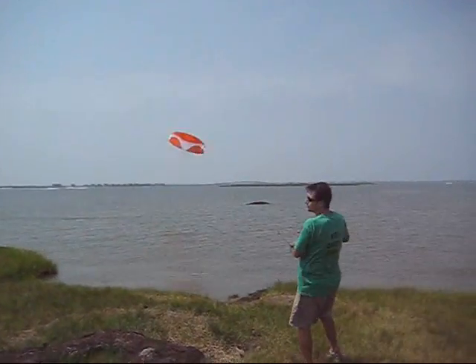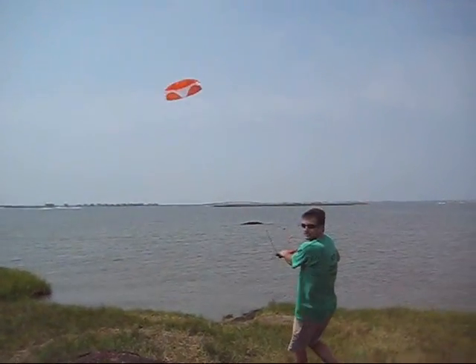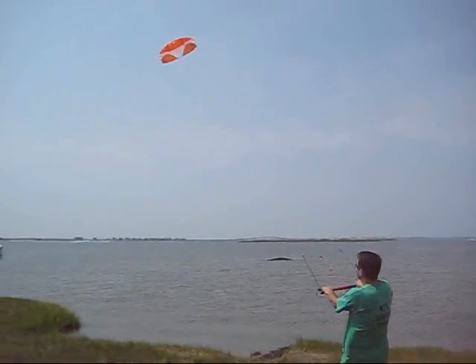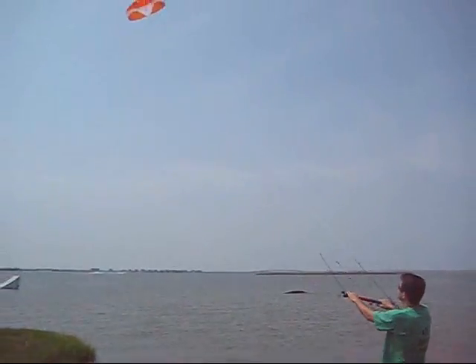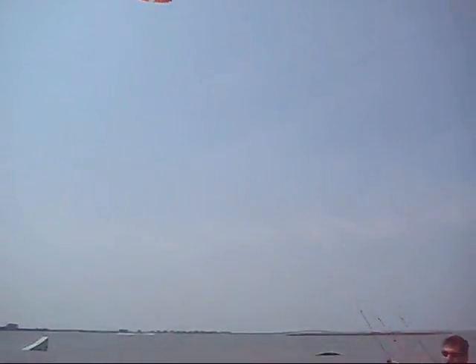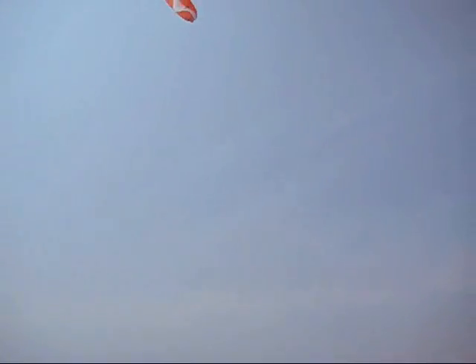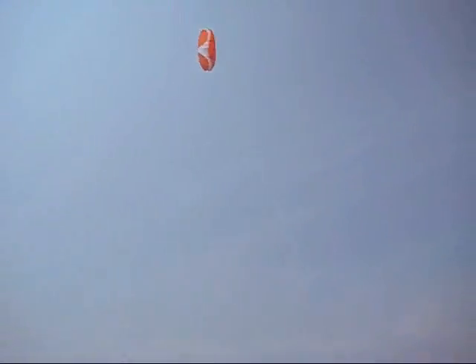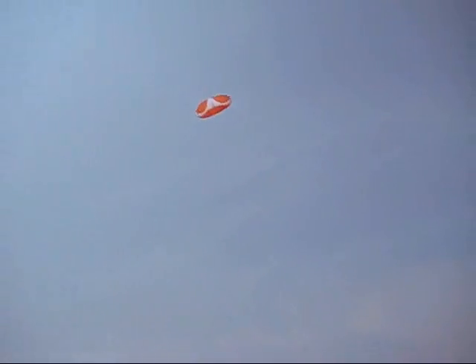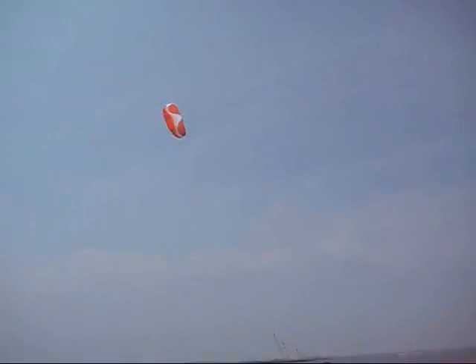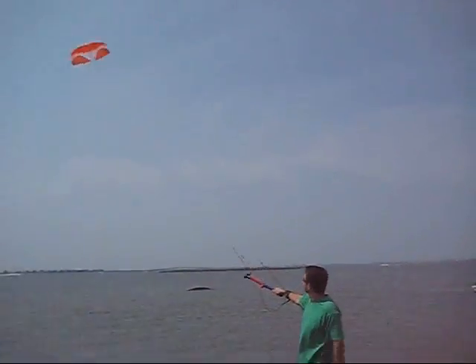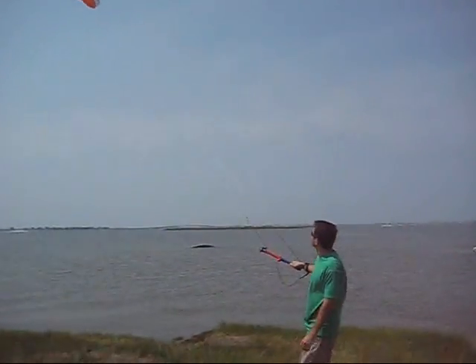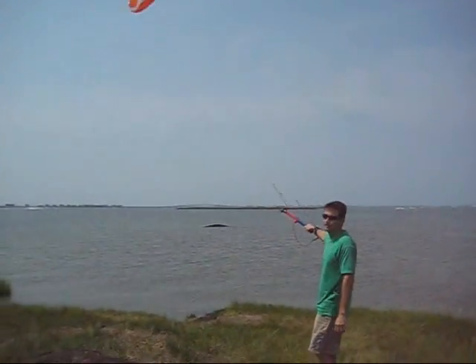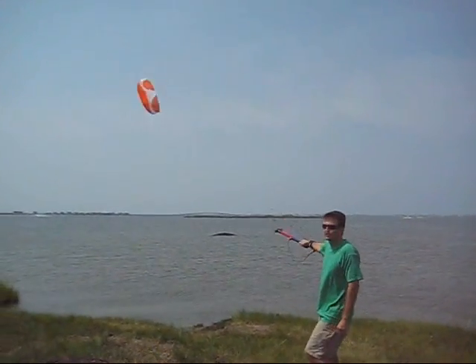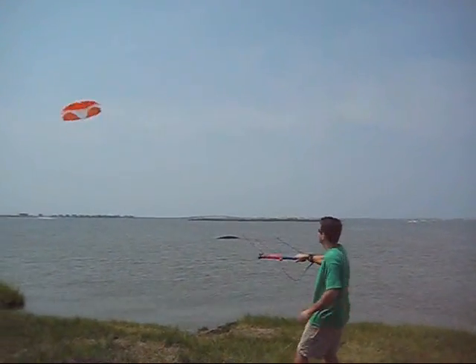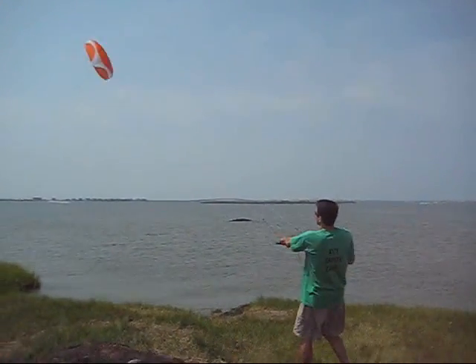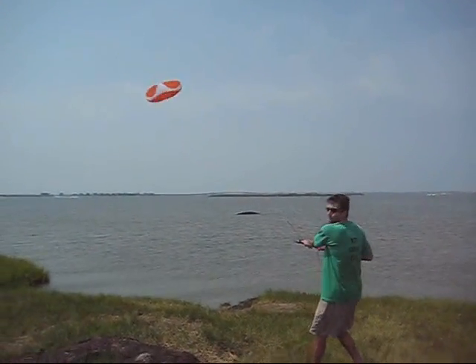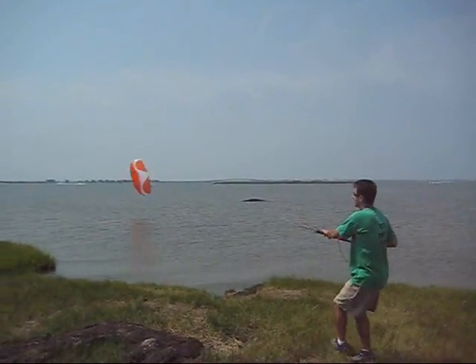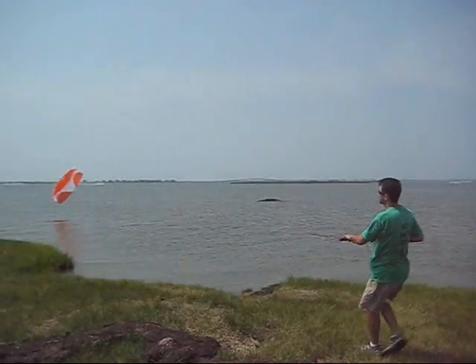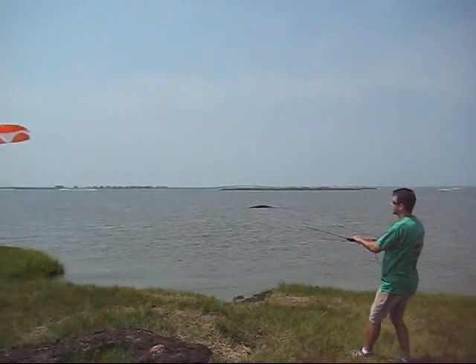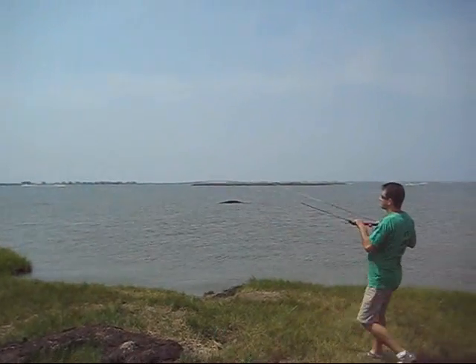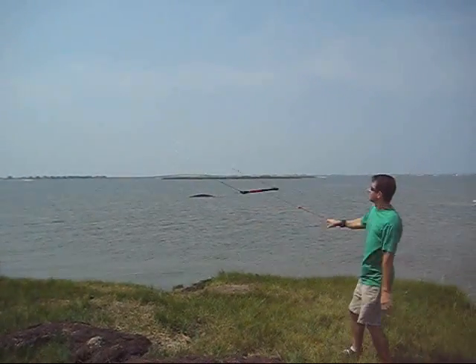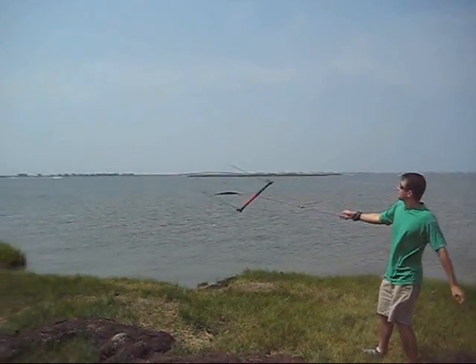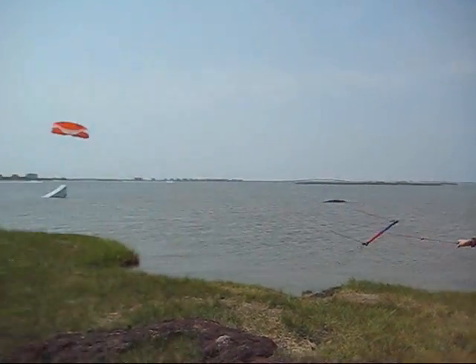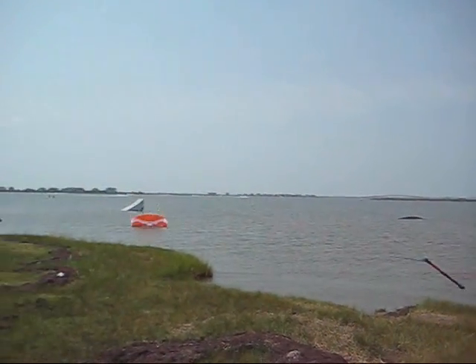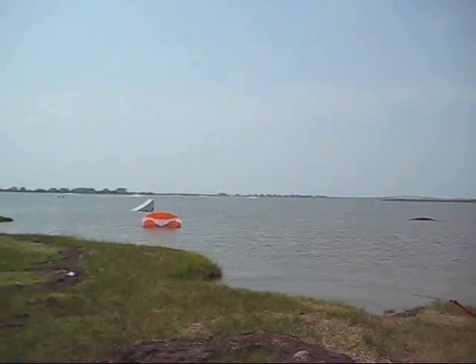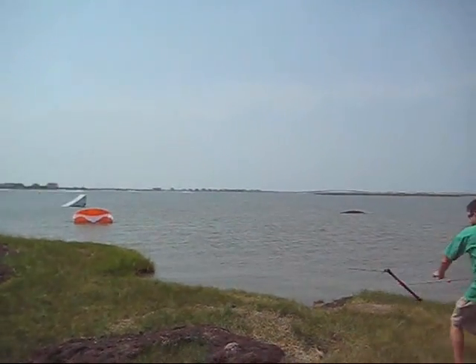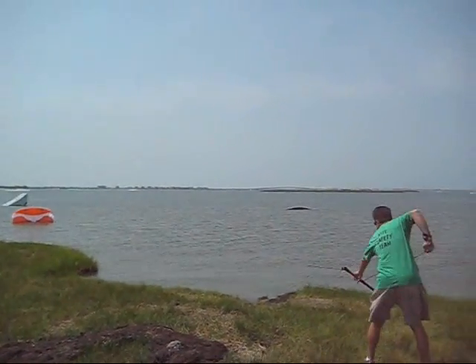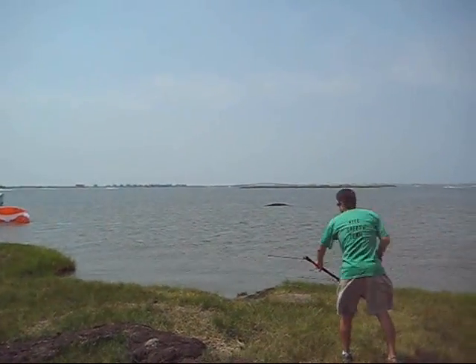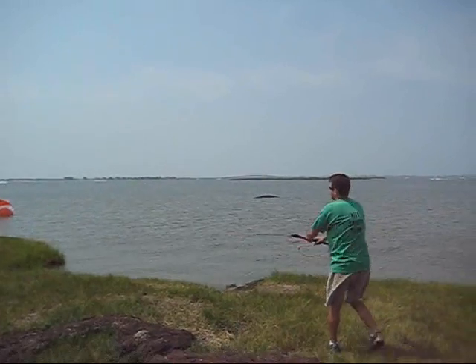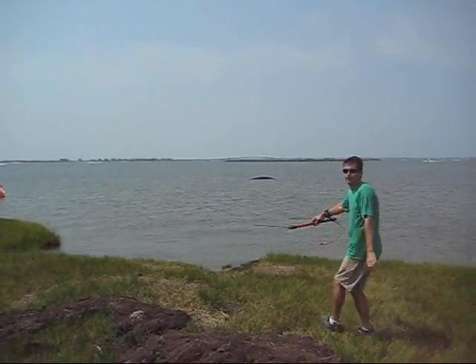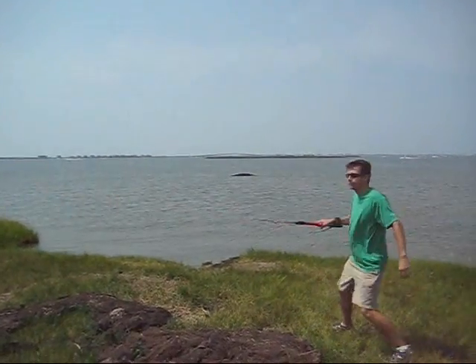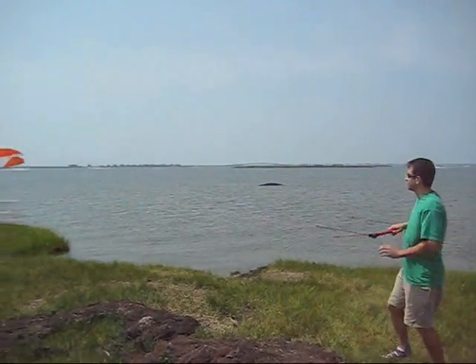Super easy to fly. Two strings — well, really three strings — turning it left and right. The third line works as a safety release and also for reverse launches.